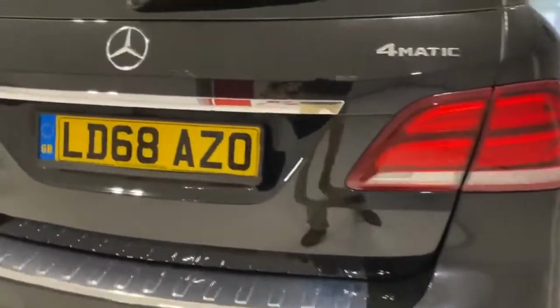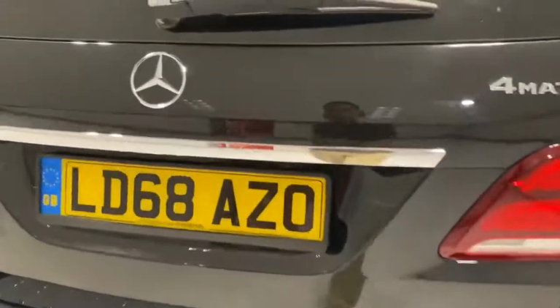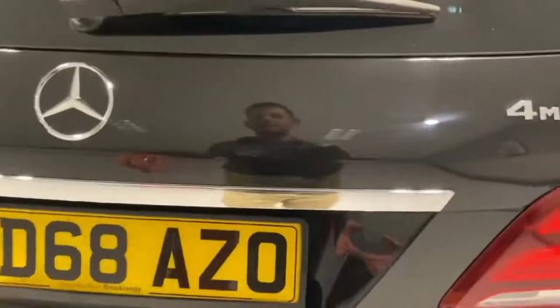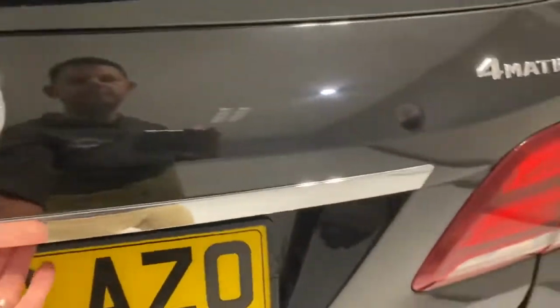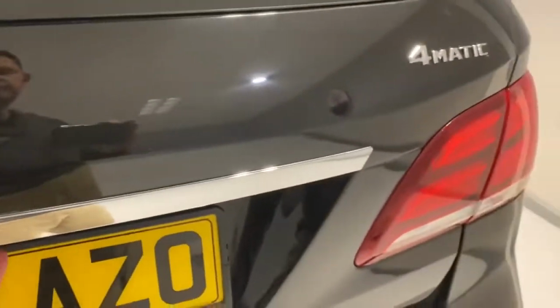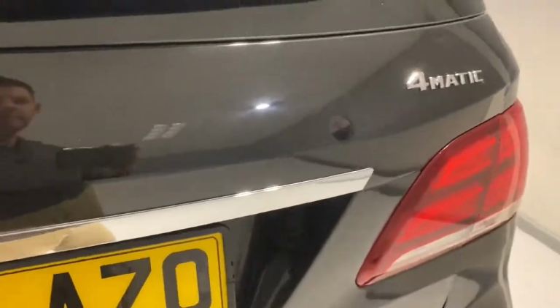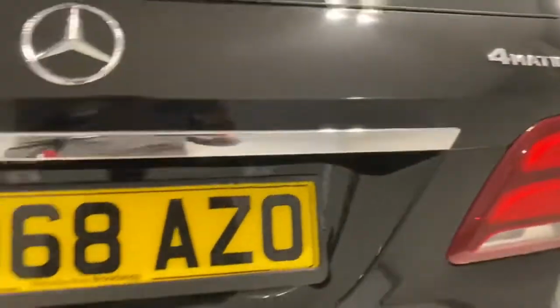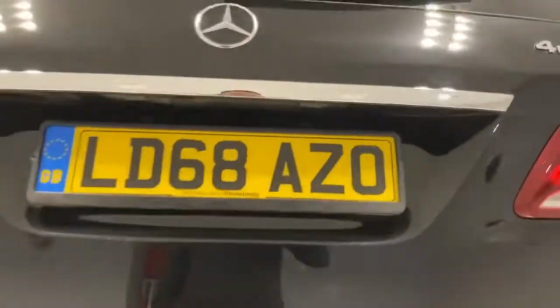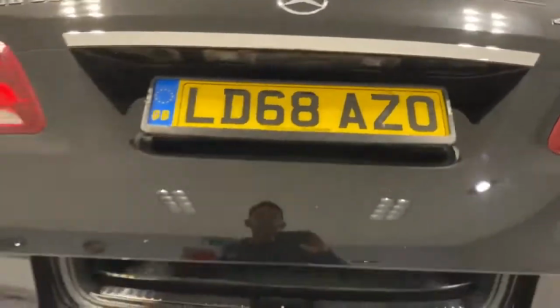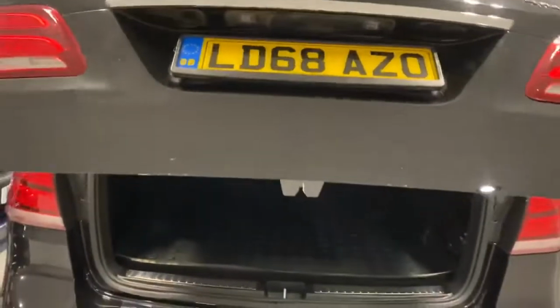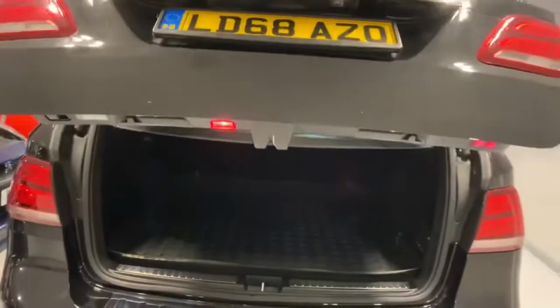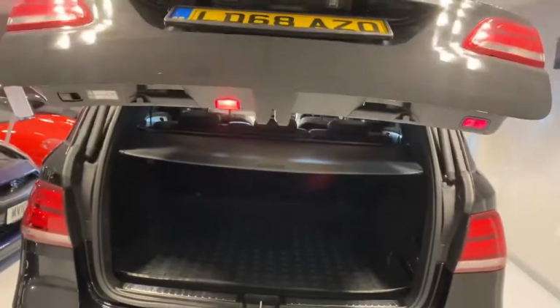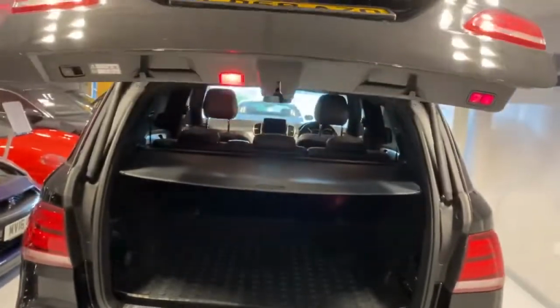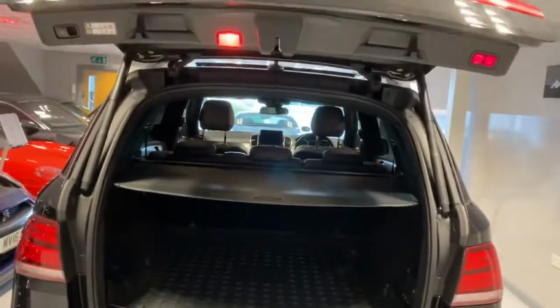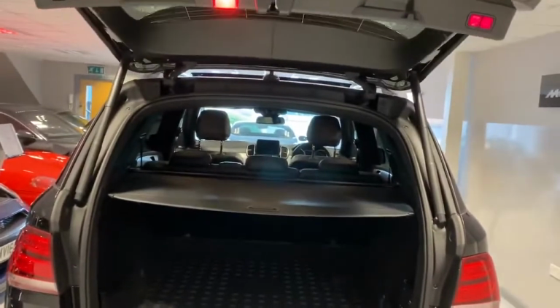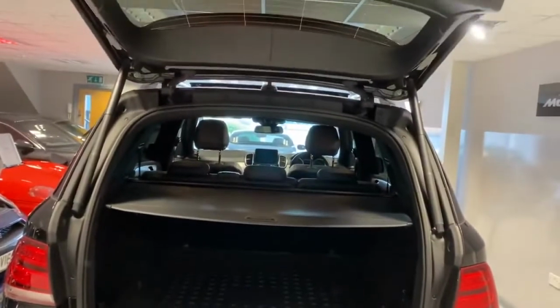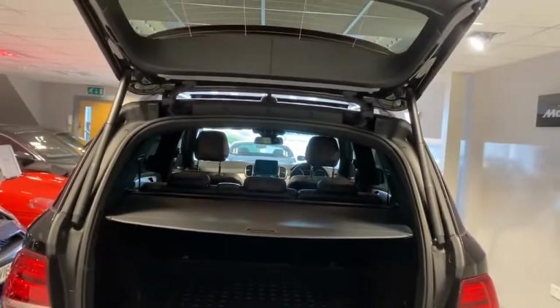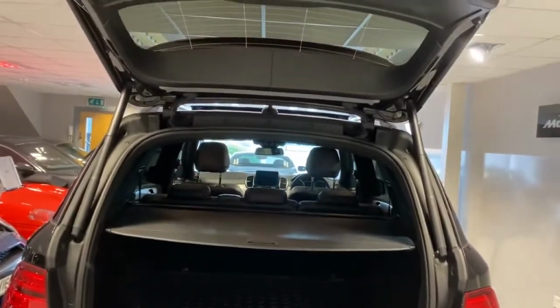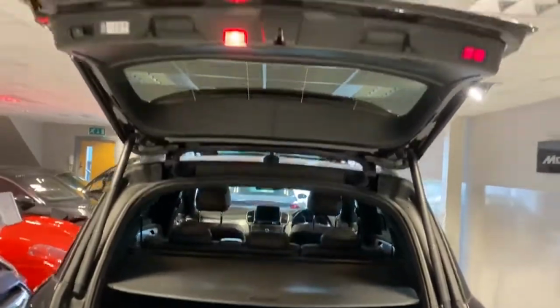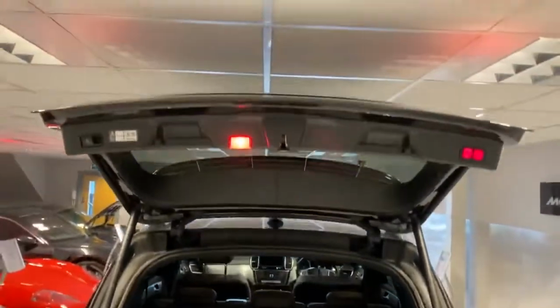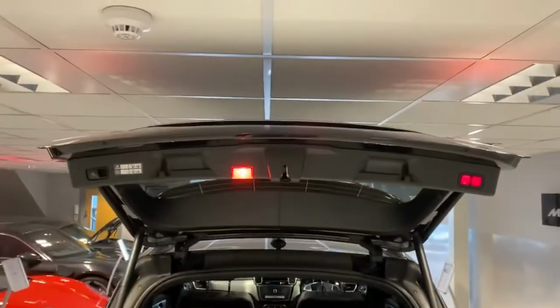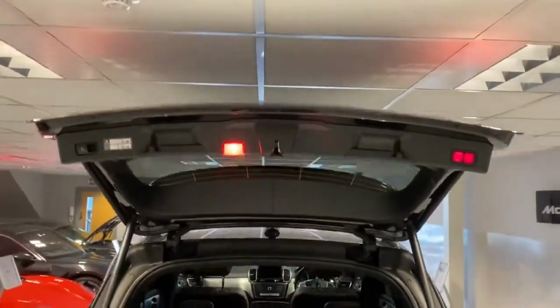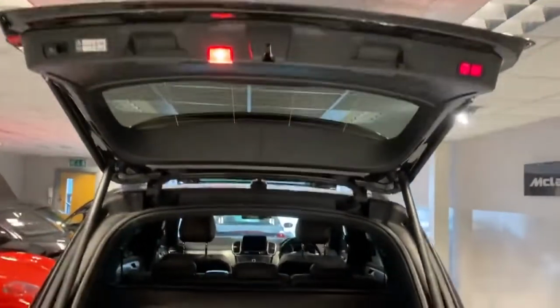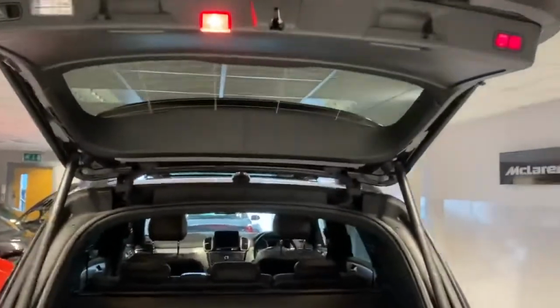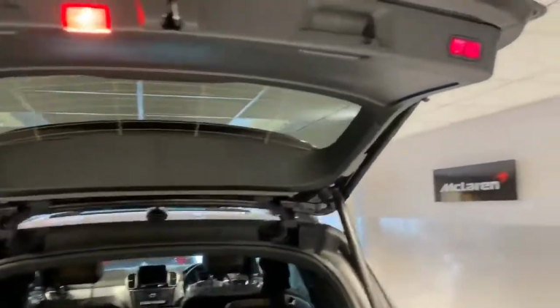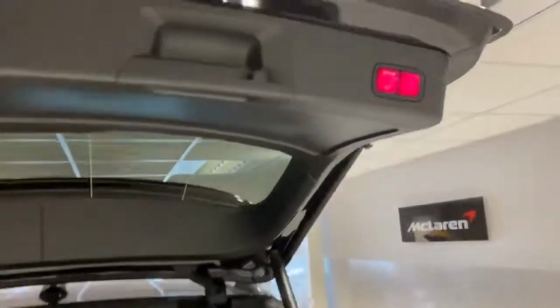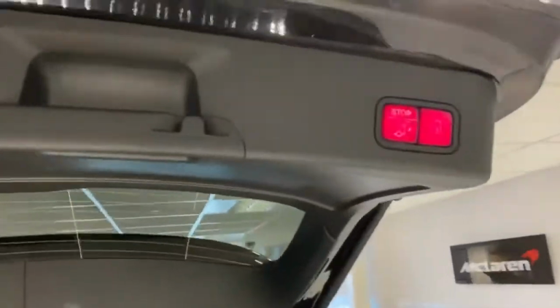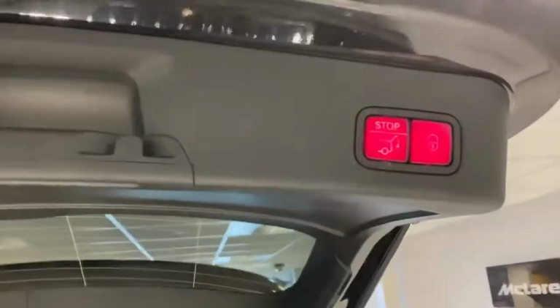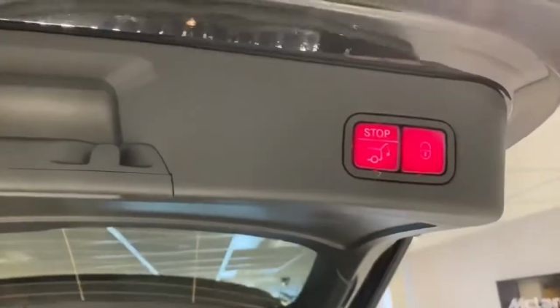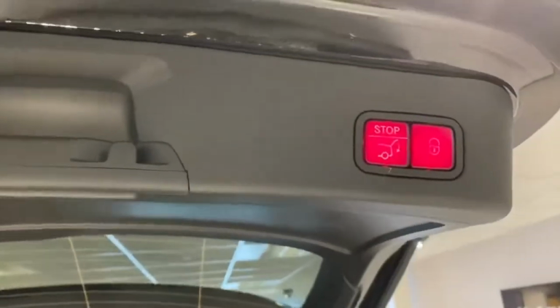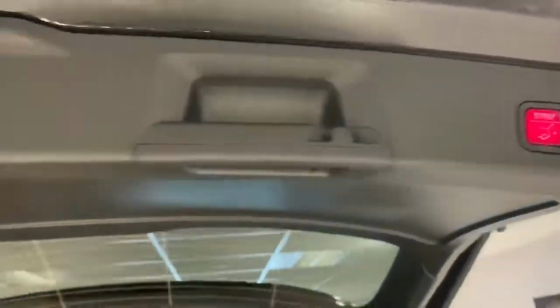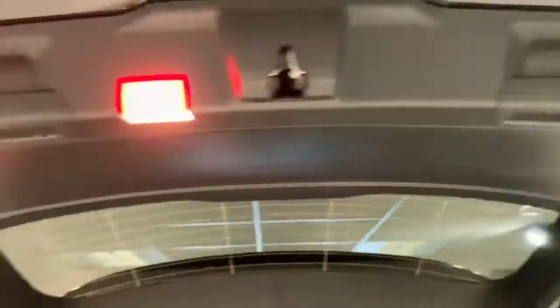Just press the button and you'll see it's got an electric boot lid. There's the button there which closes it and locks it.